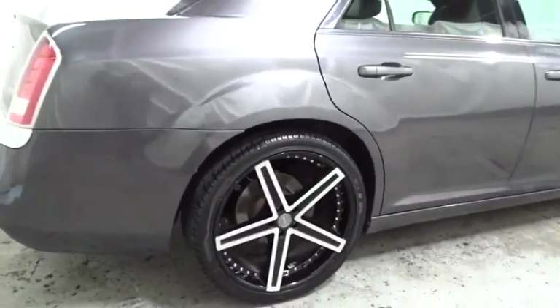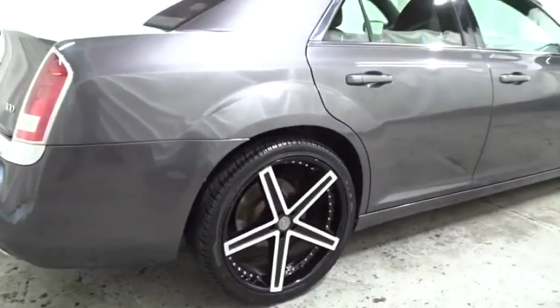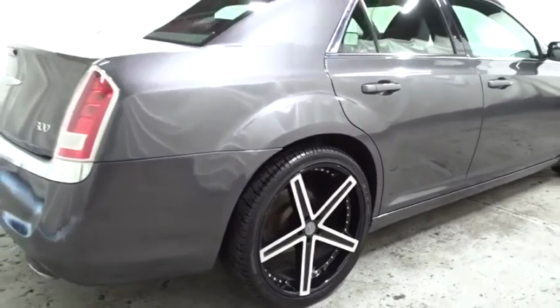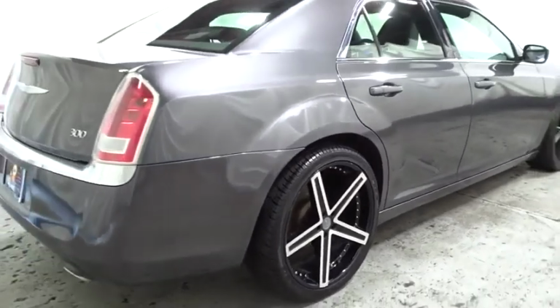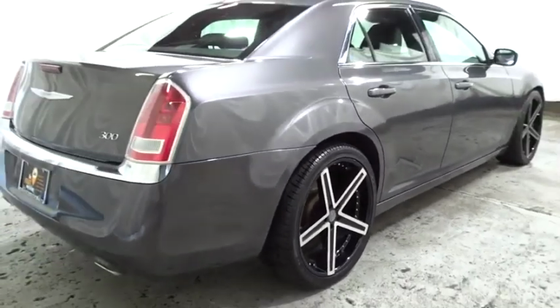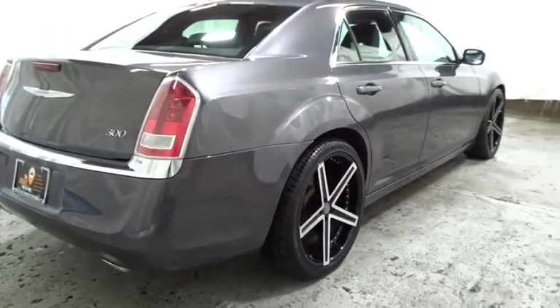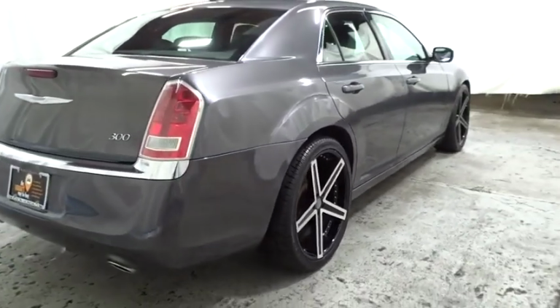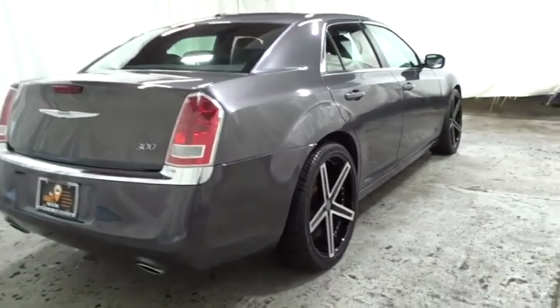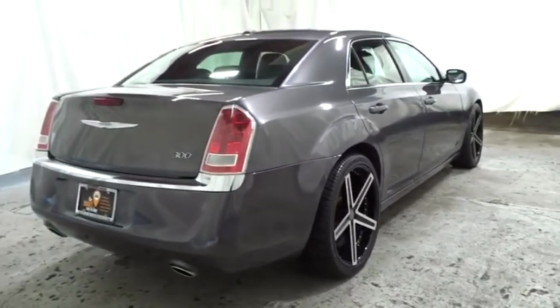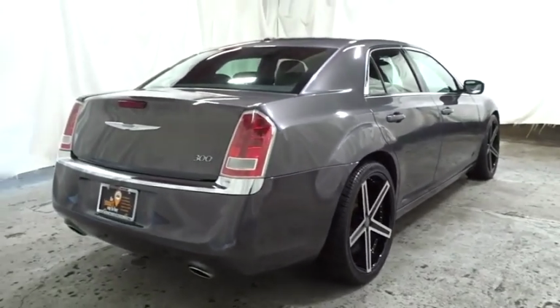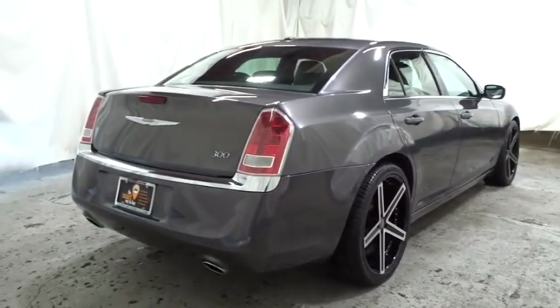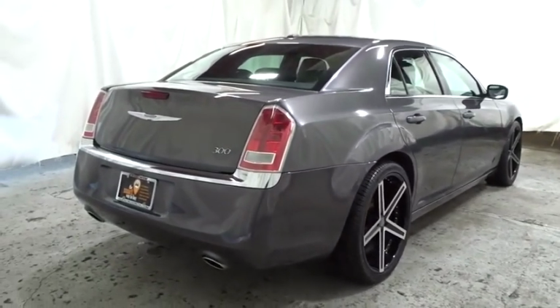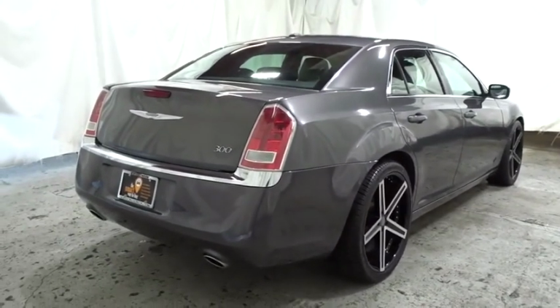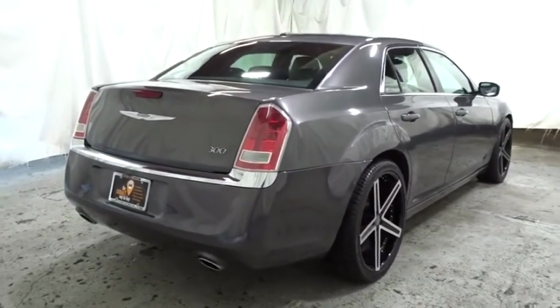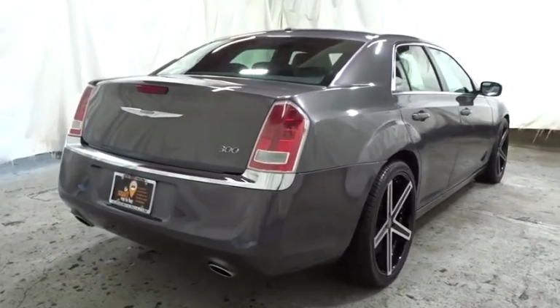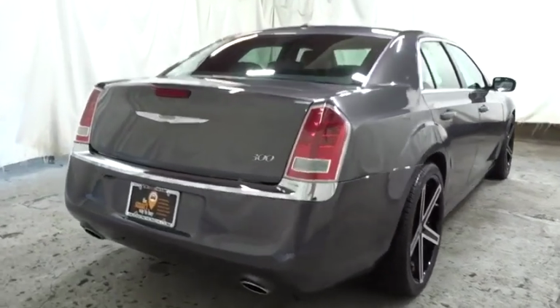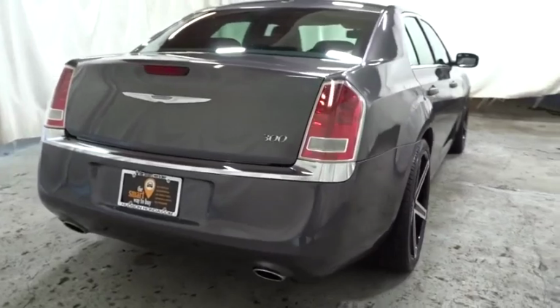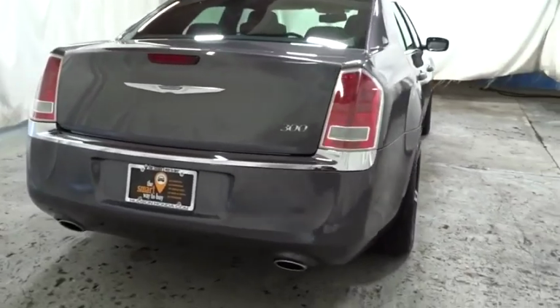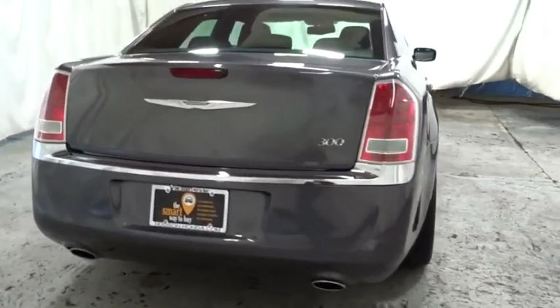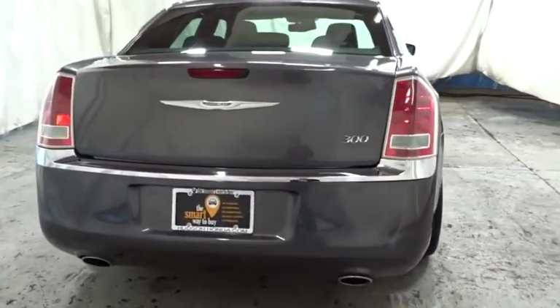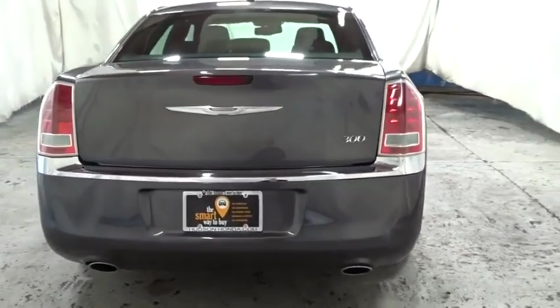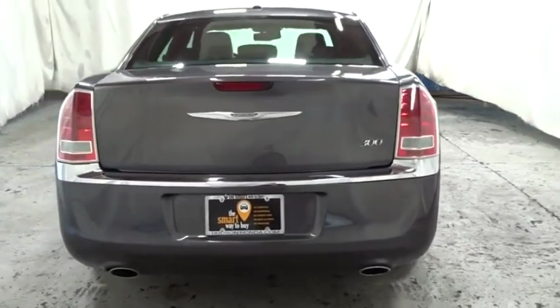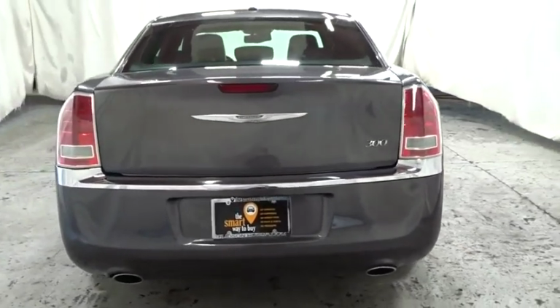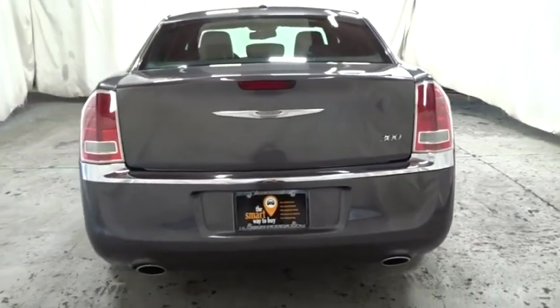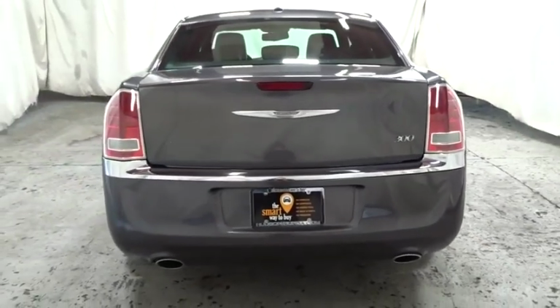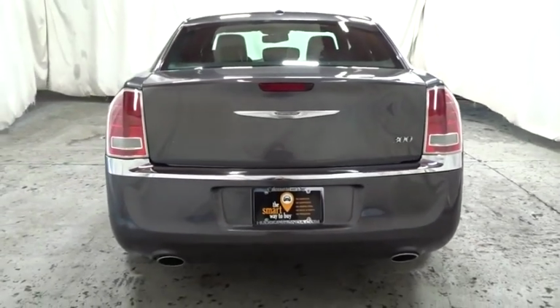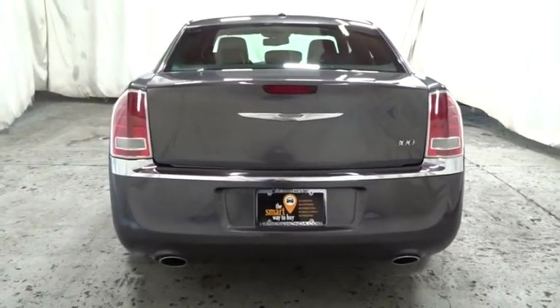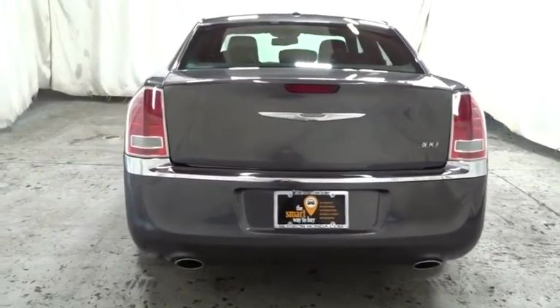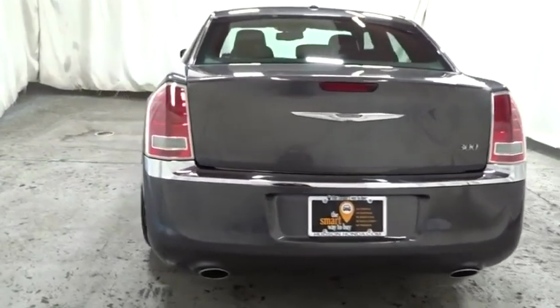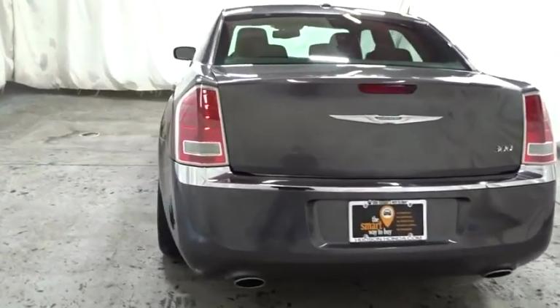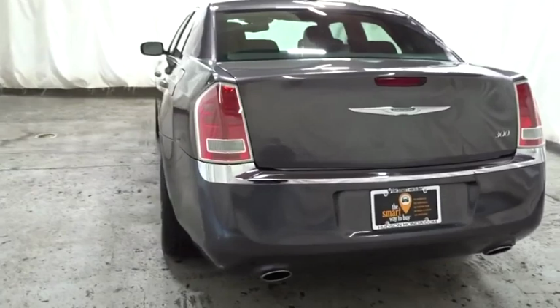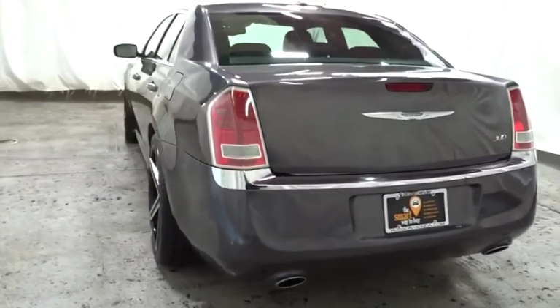Steering wheel audio controls, Bluetooth, leather-wrapped steering wheel, aluminum wheels, front and rear floor mats, auto-dimming rear-view mirror, auto-on headlights, keyless go, compass.